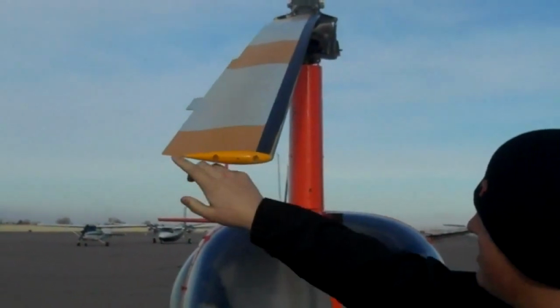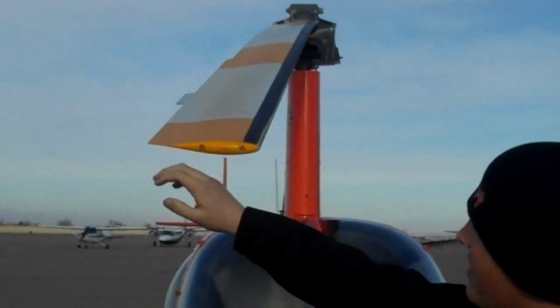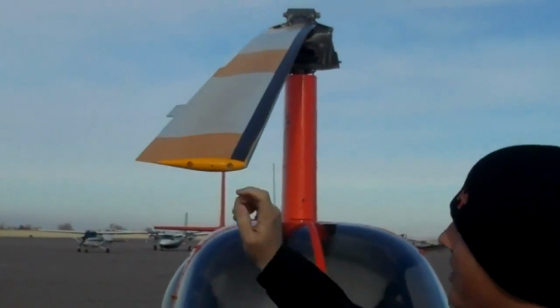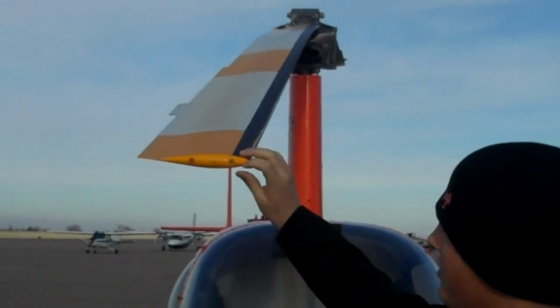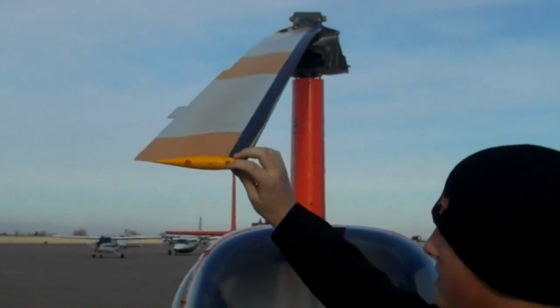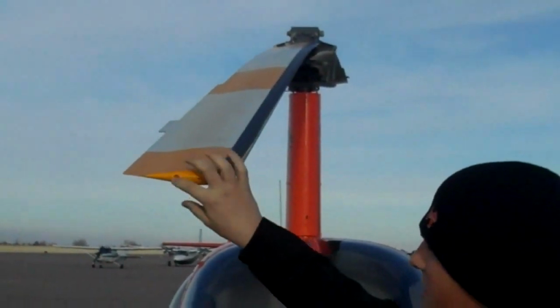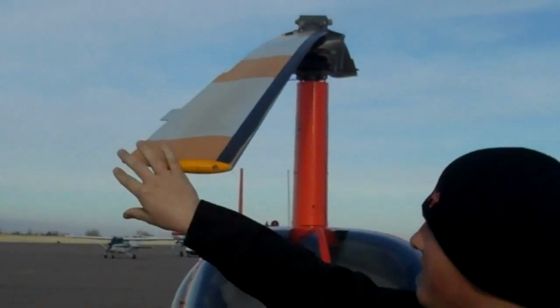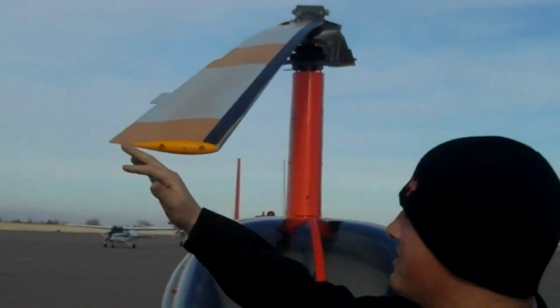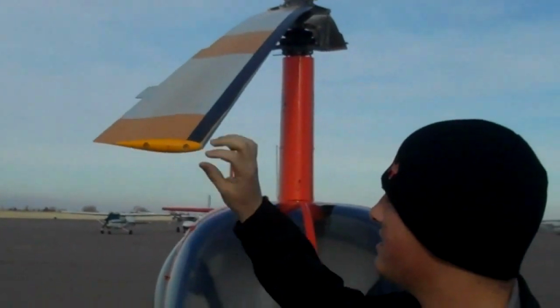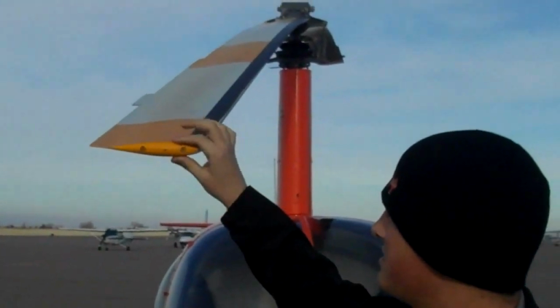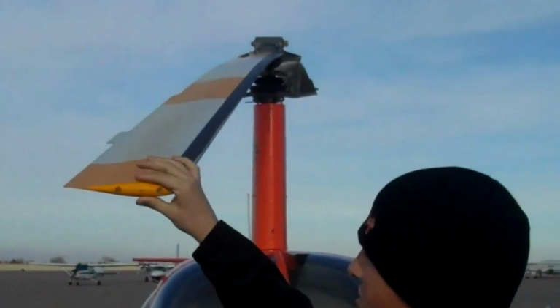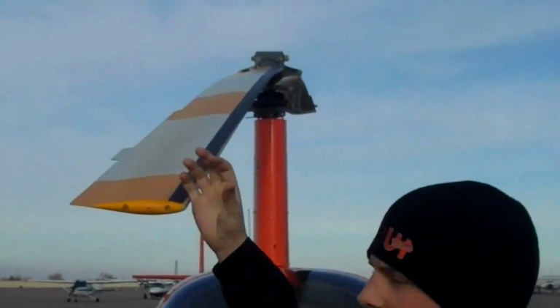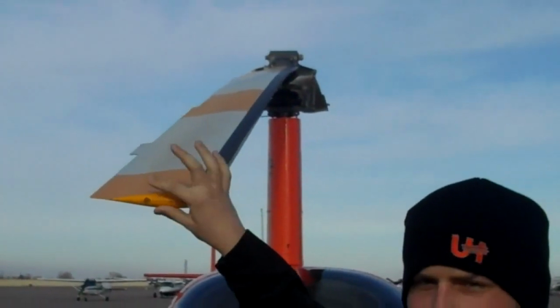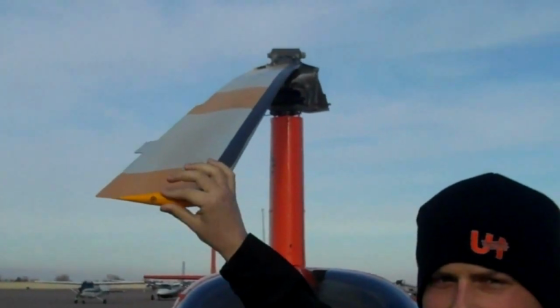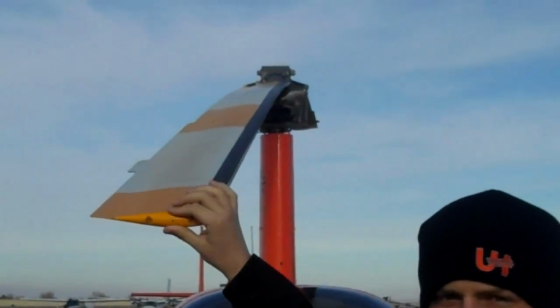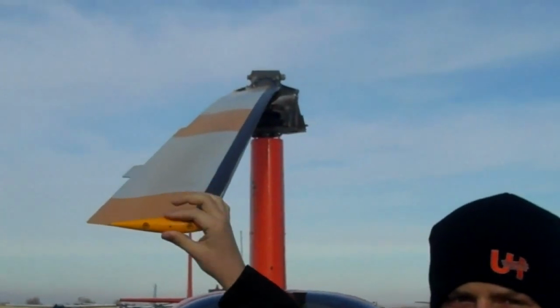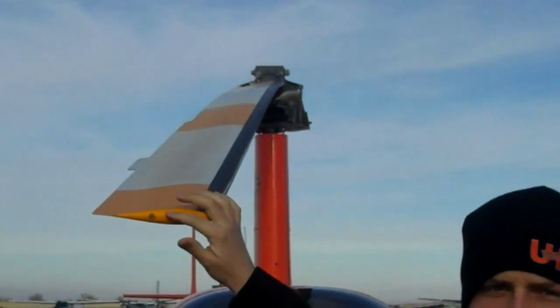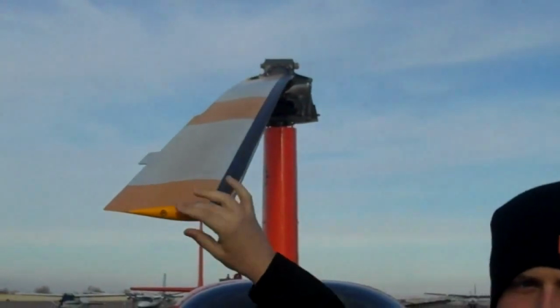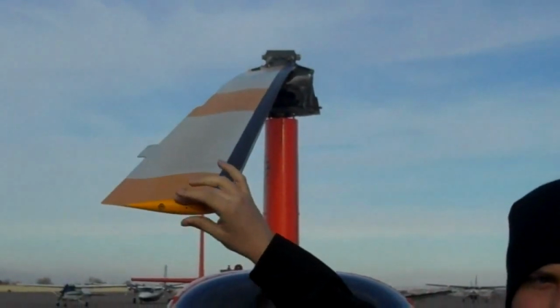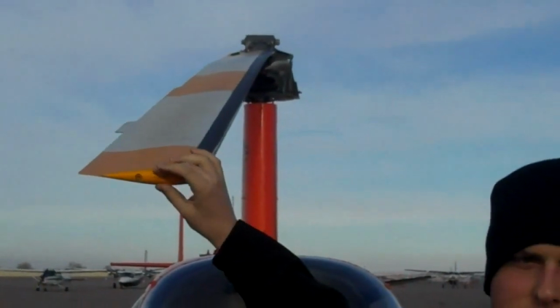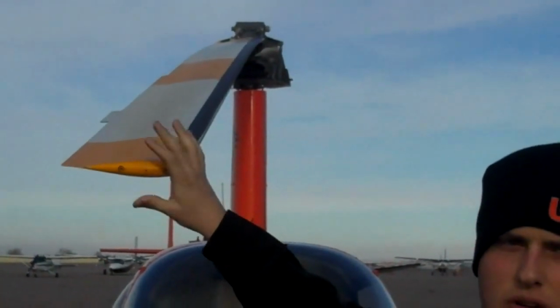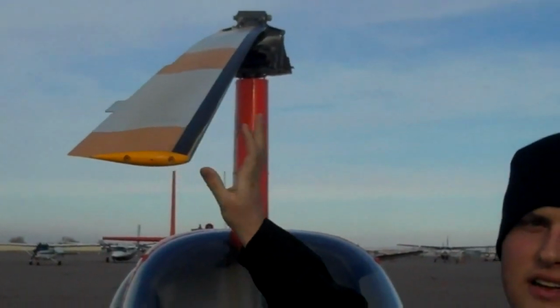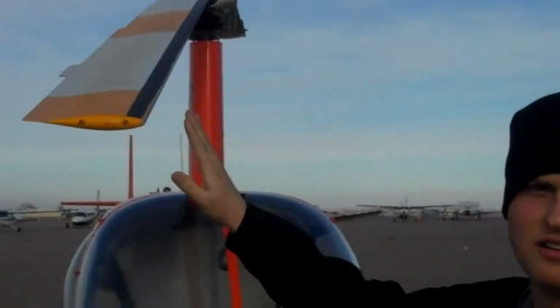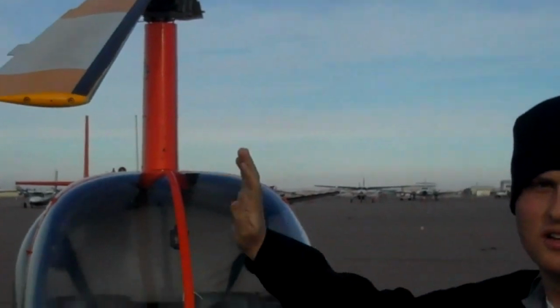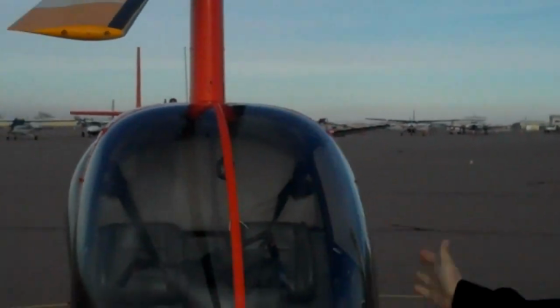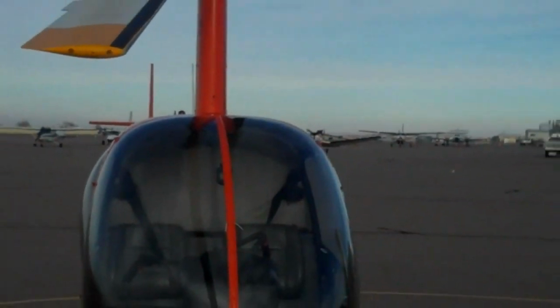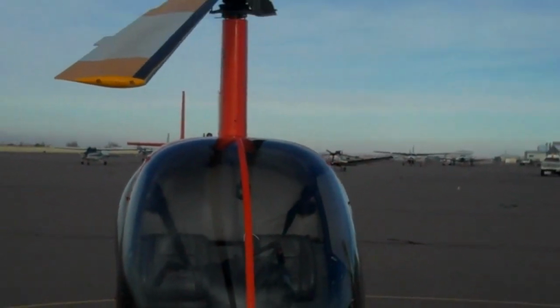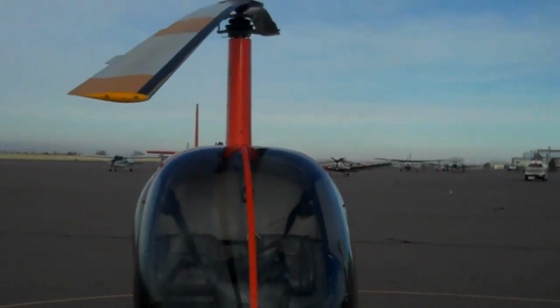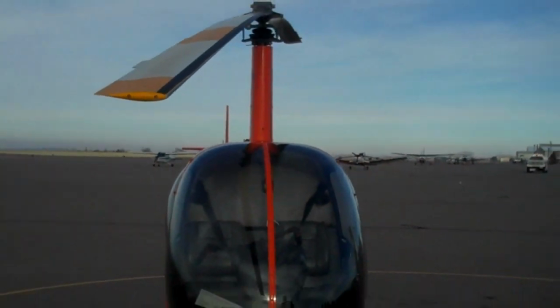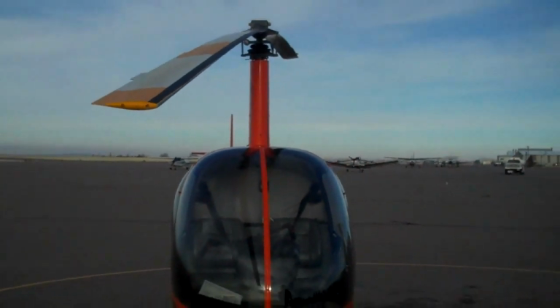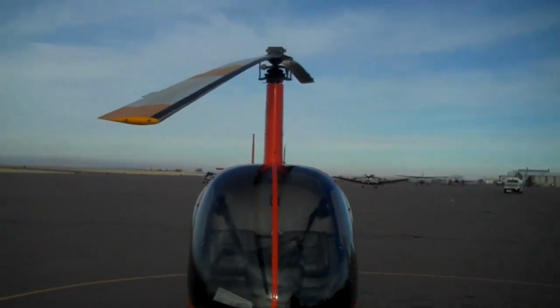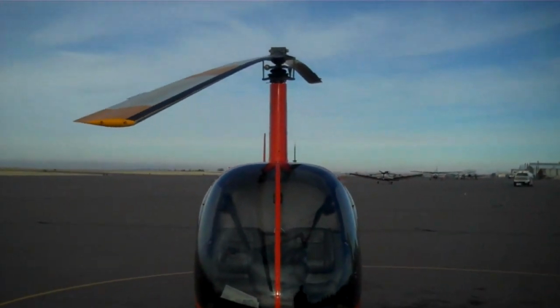This right here would be the cord line. You can see it's an asymmetrical airfoil because it's the same size on both sides of the cord line. So we're going to go over here to the actual rotor system.